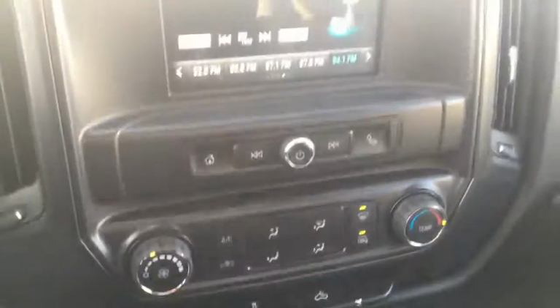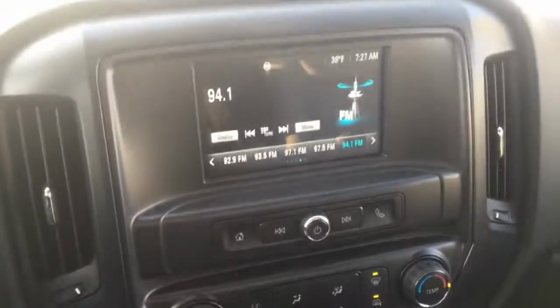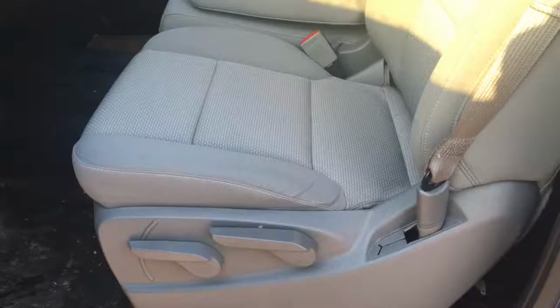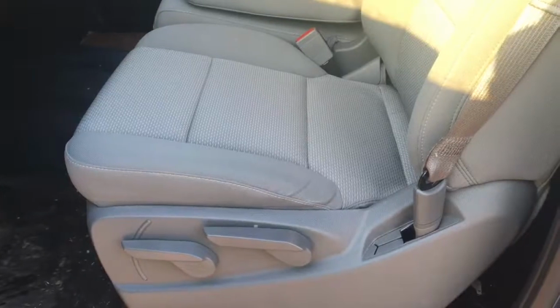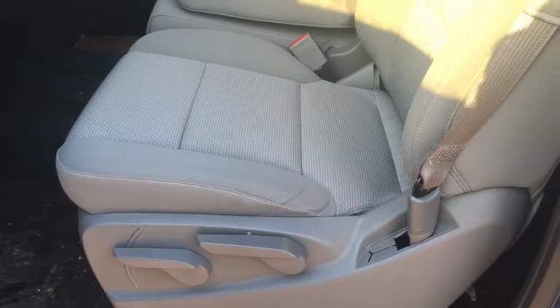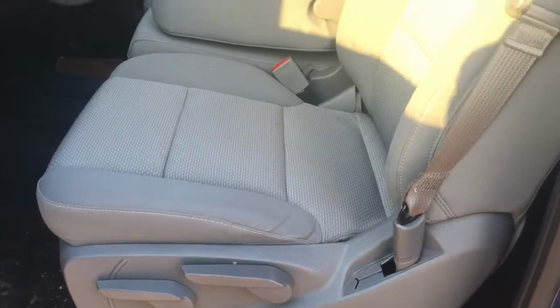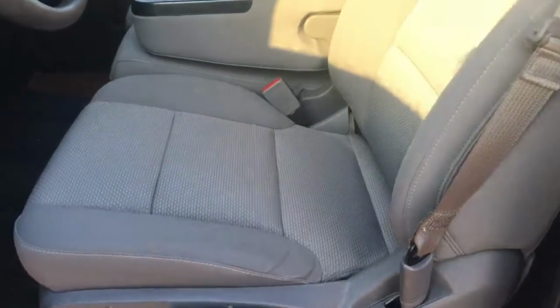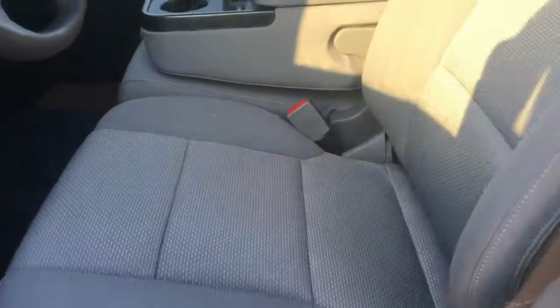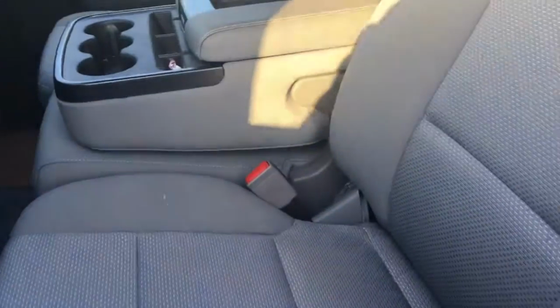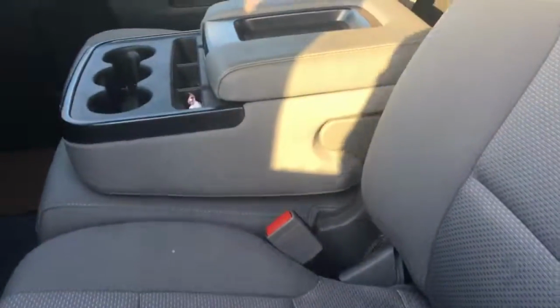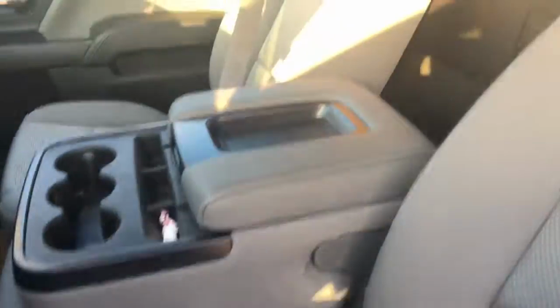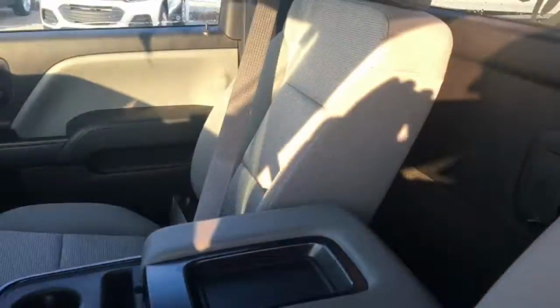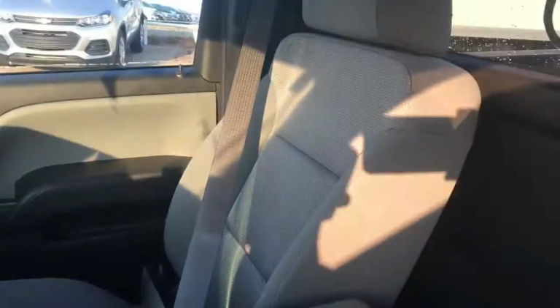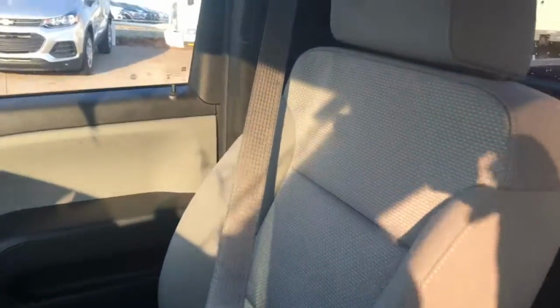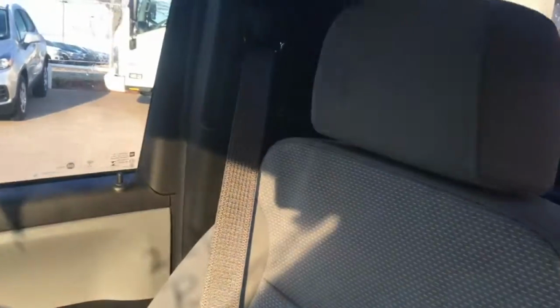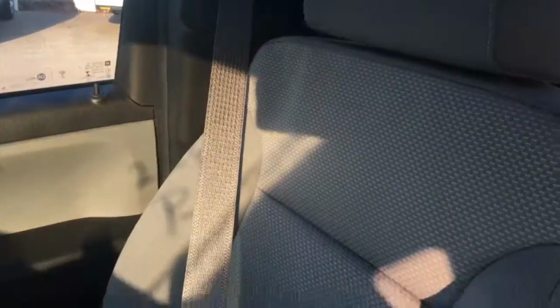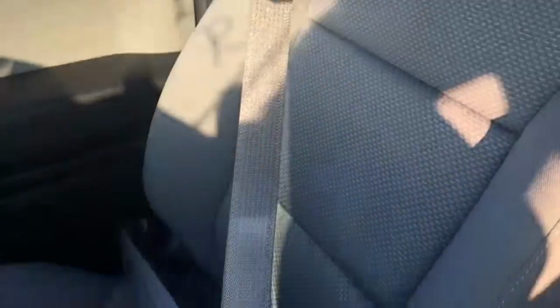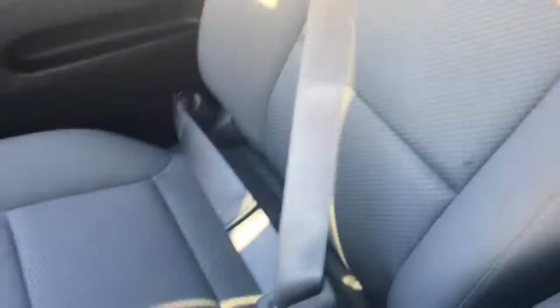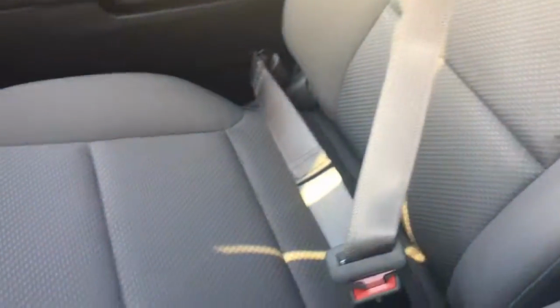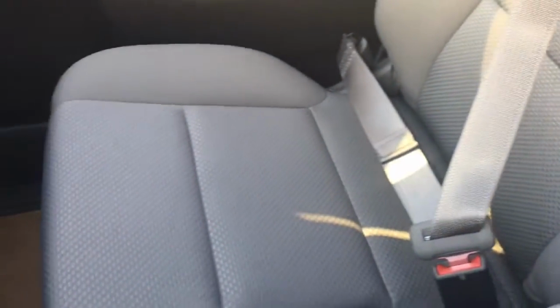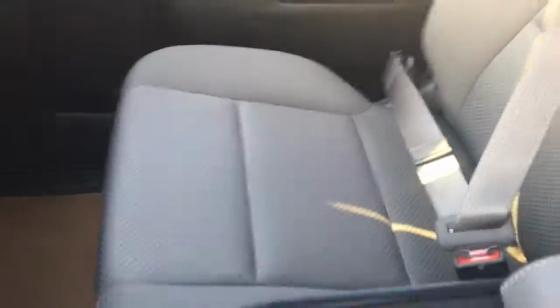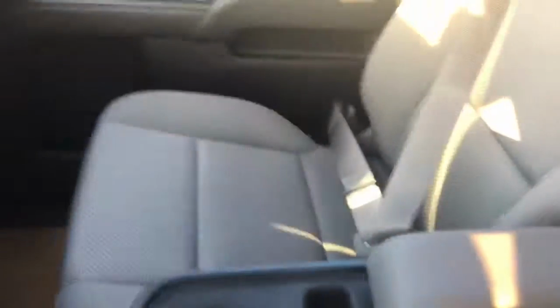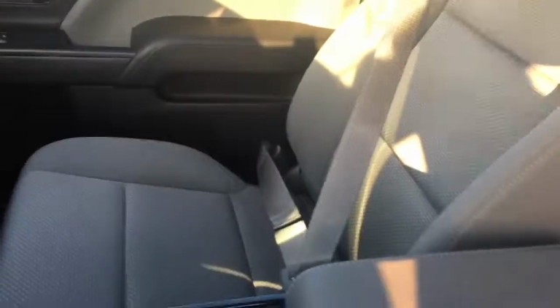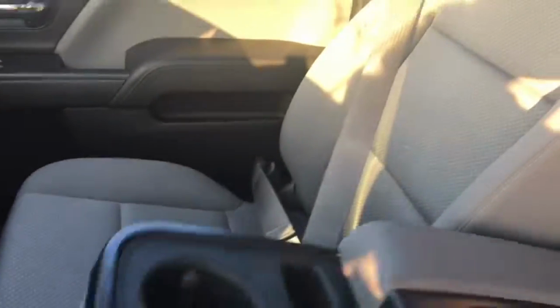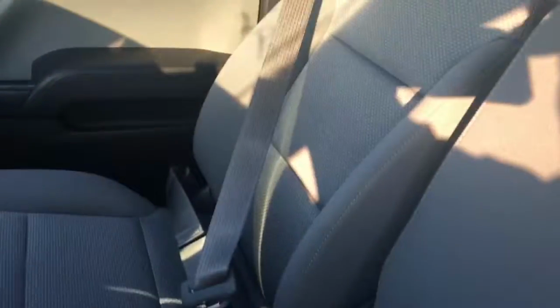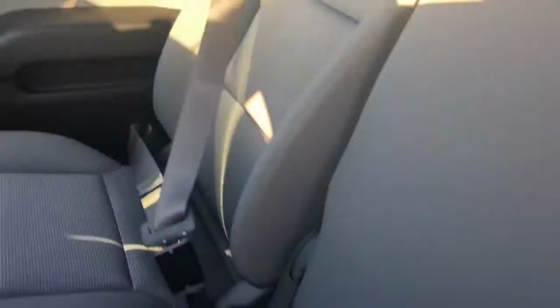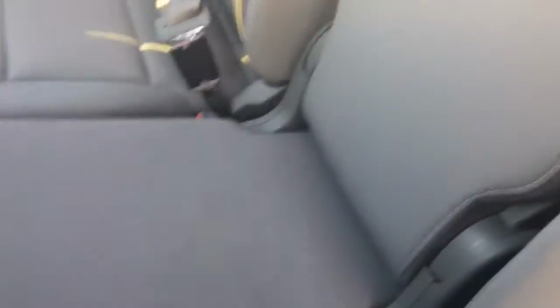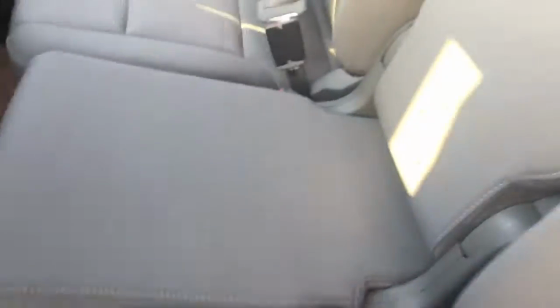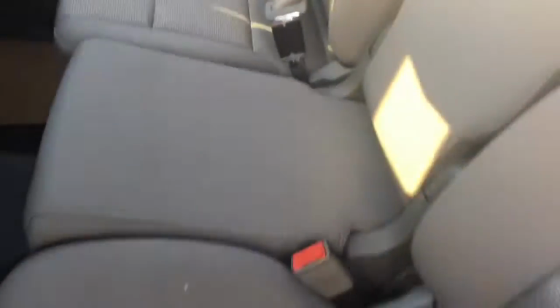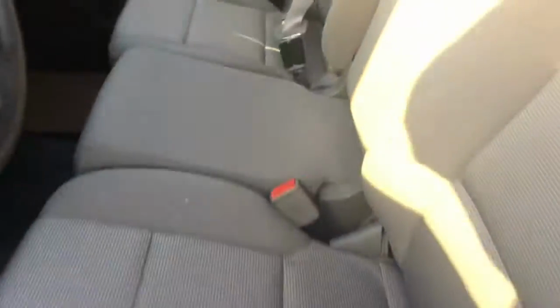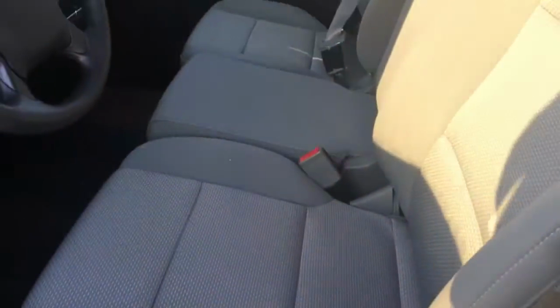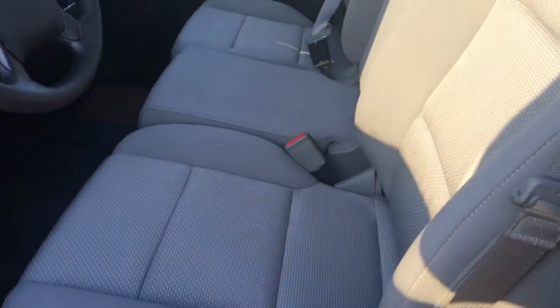Single cab like I said, interior is in great condition. You do have seating for three with a fold-up center seat that folds down into a center console. Please give me a call at 918-447-7433.